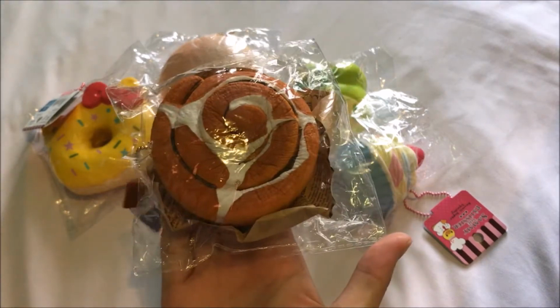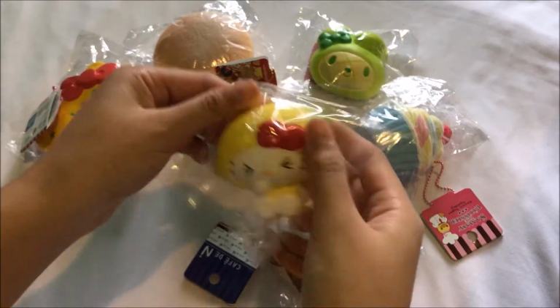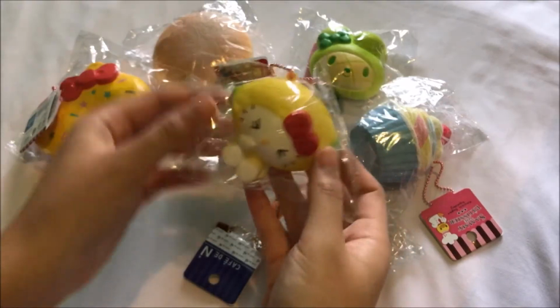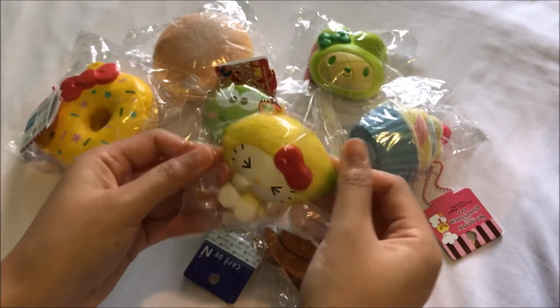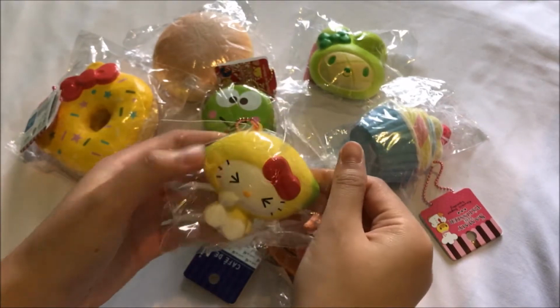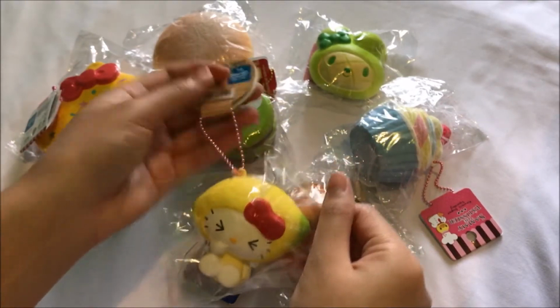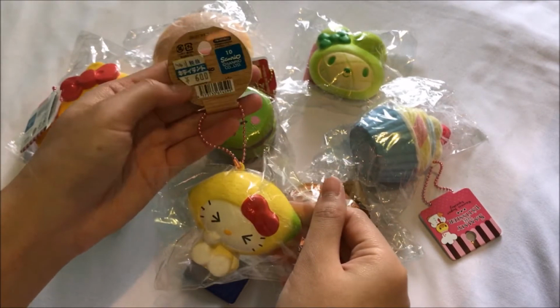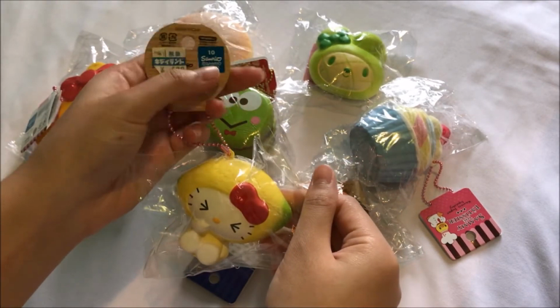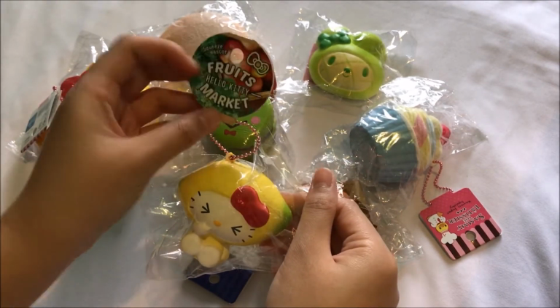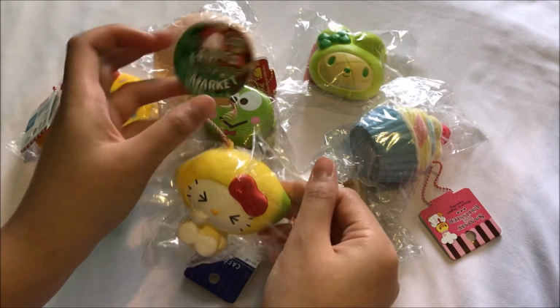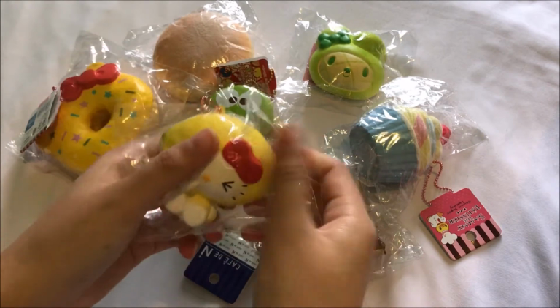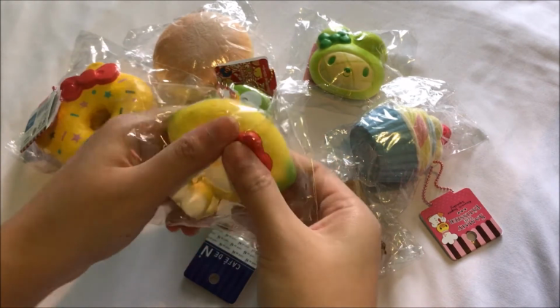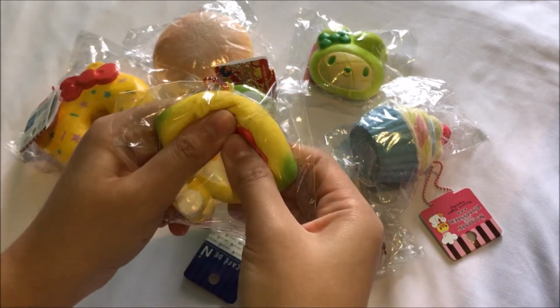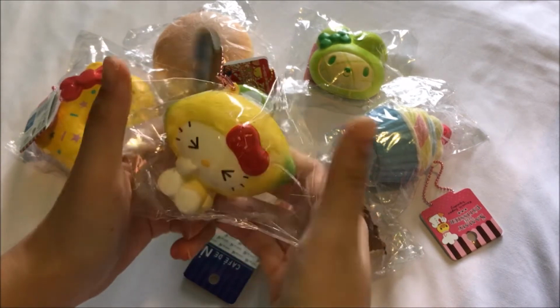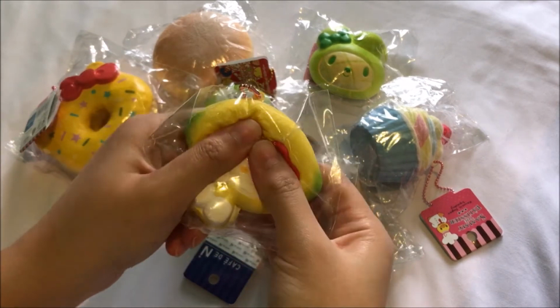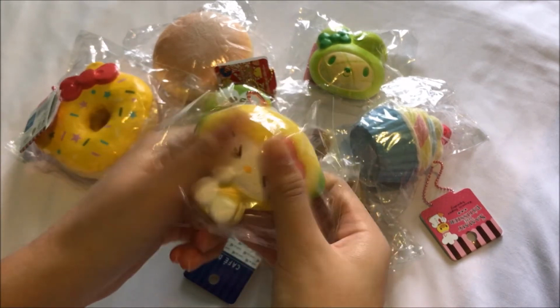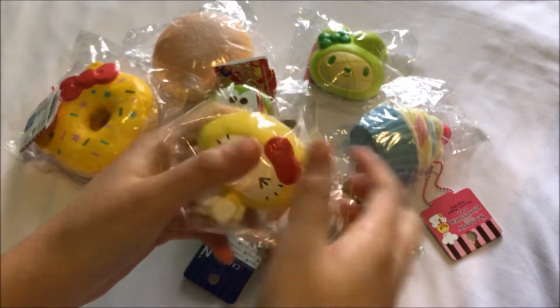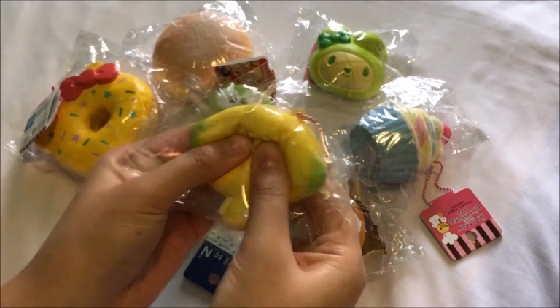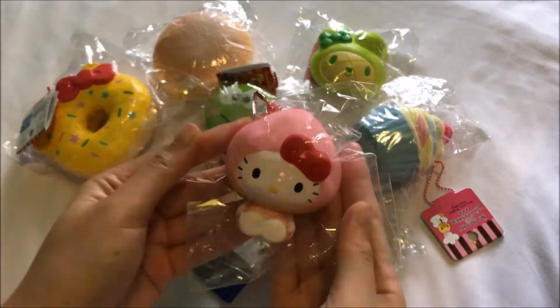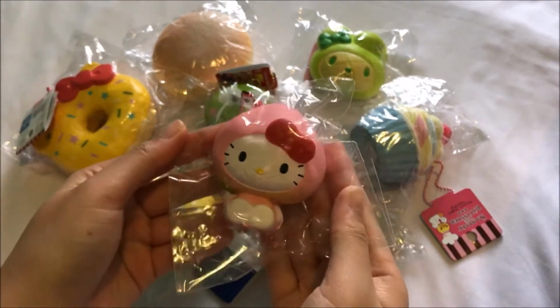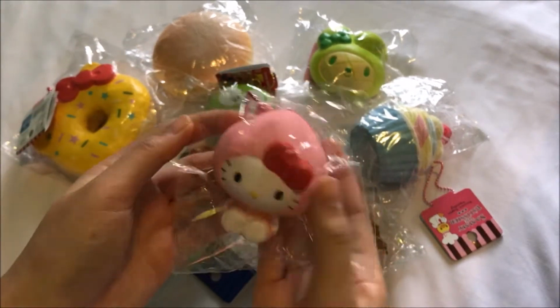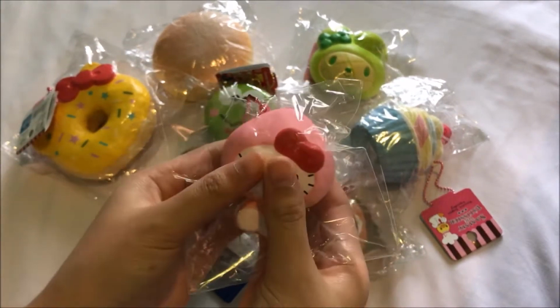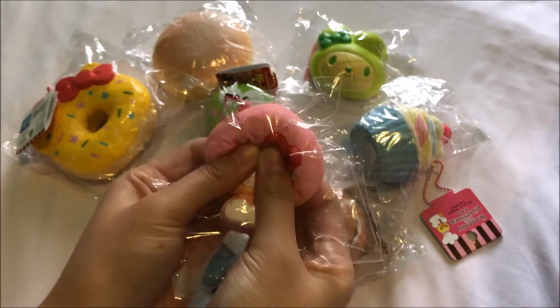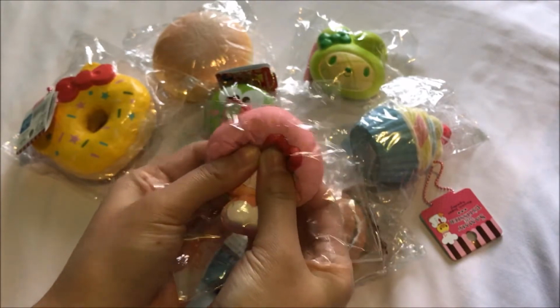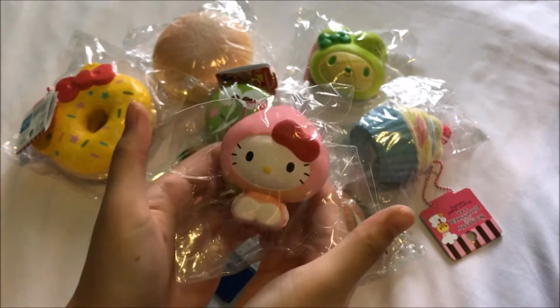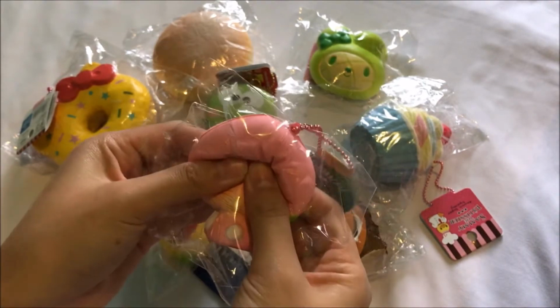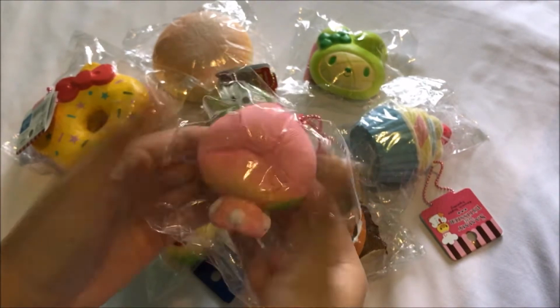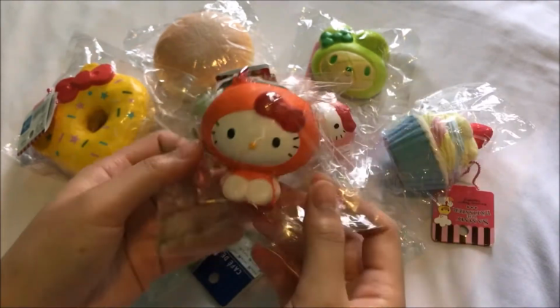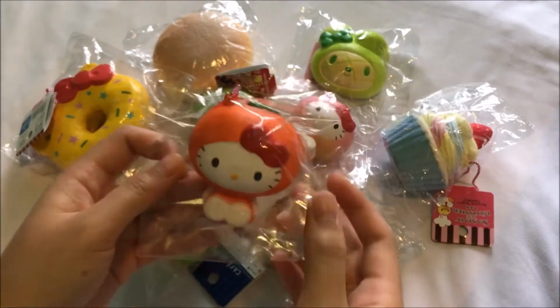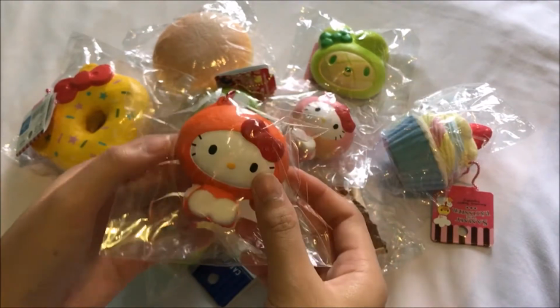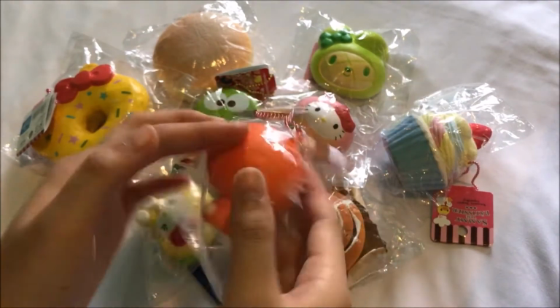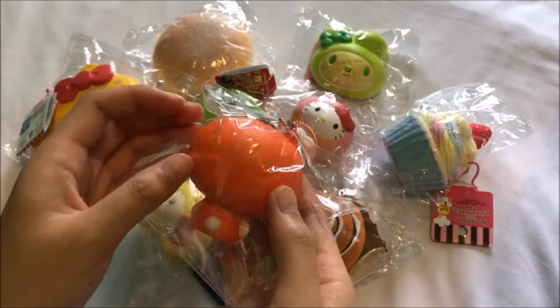Cafe D'in cinnamon roll. I got this Hello Kitty in a lemon costume. Hello Kitty in a peach costume. Hello Kitty in an orange costume.